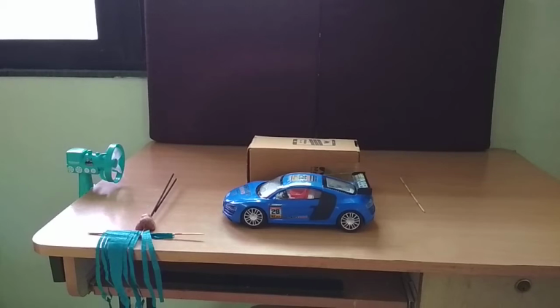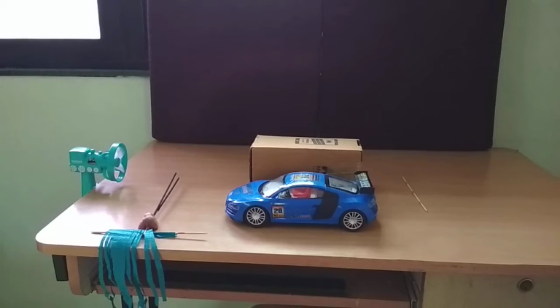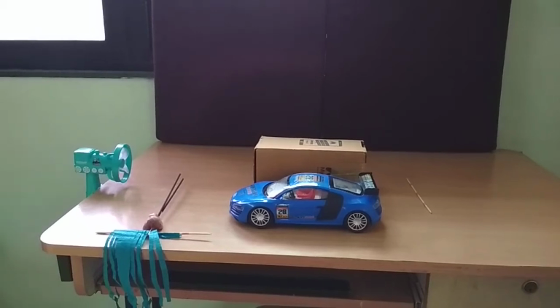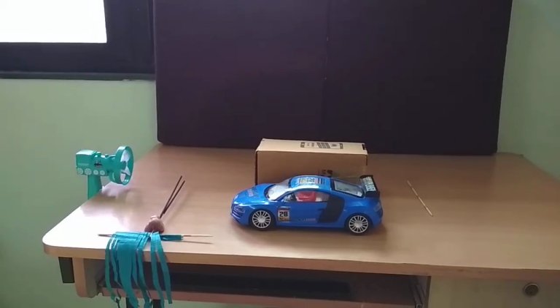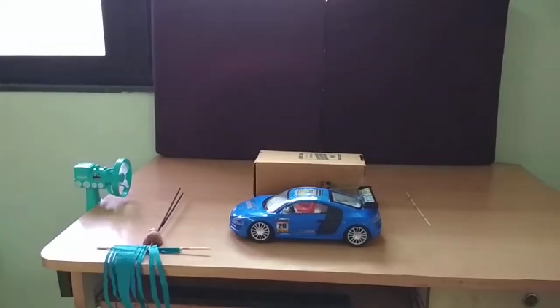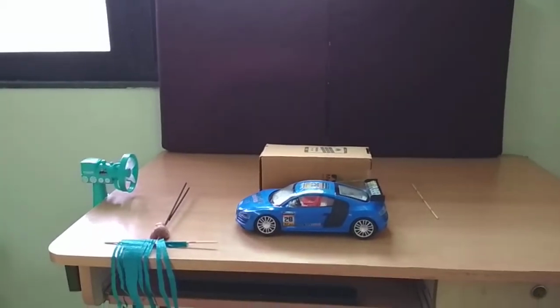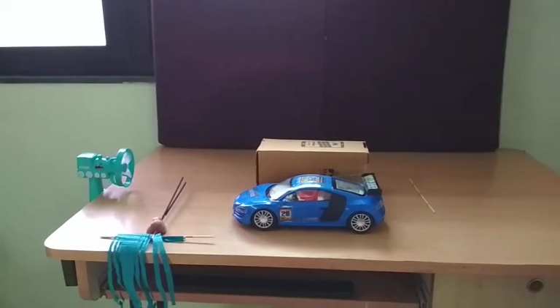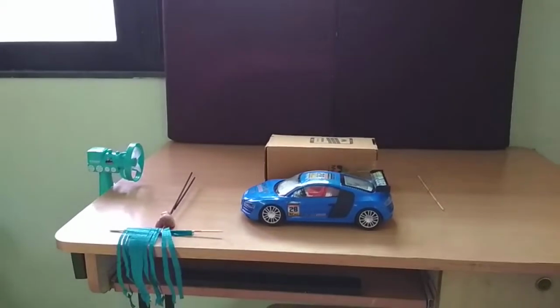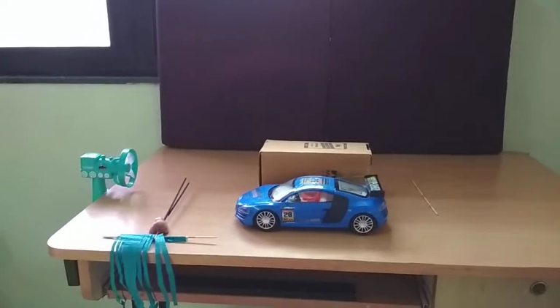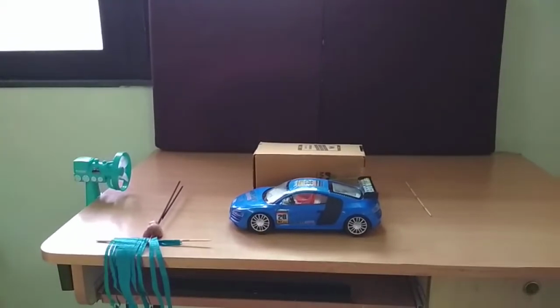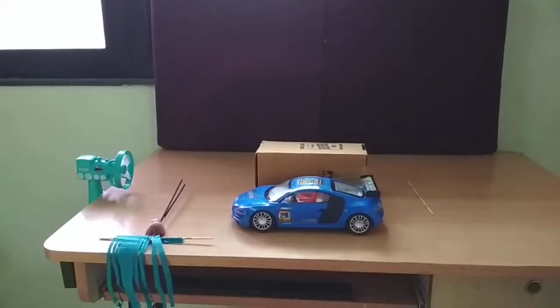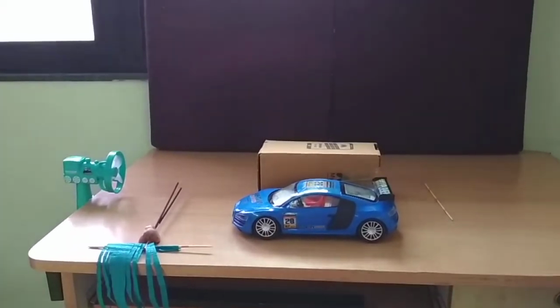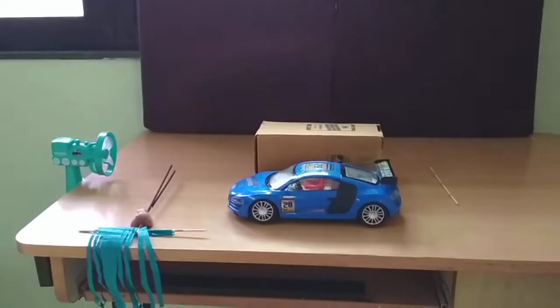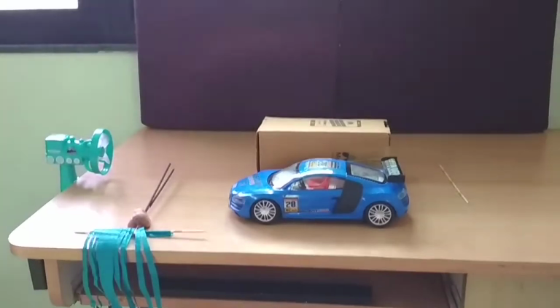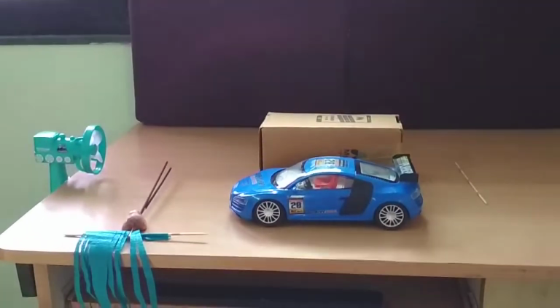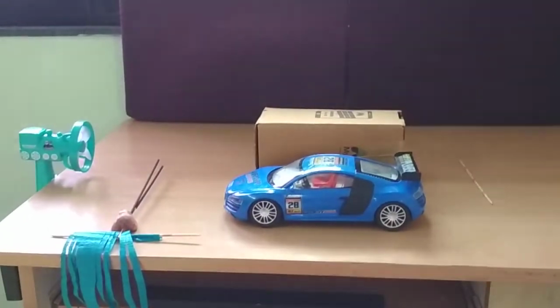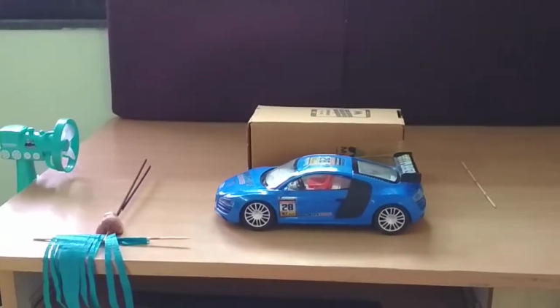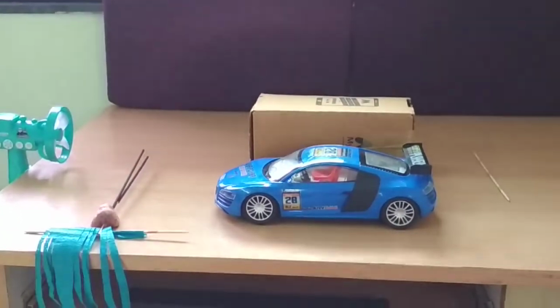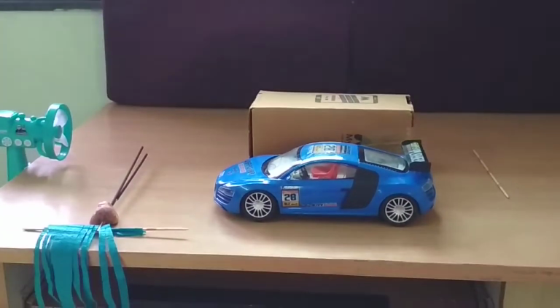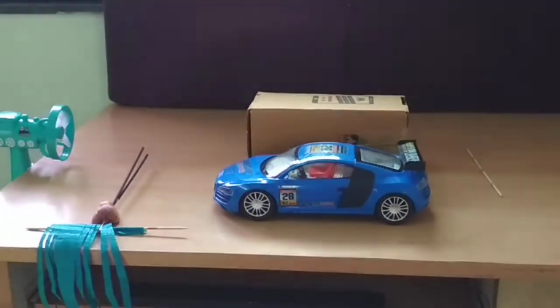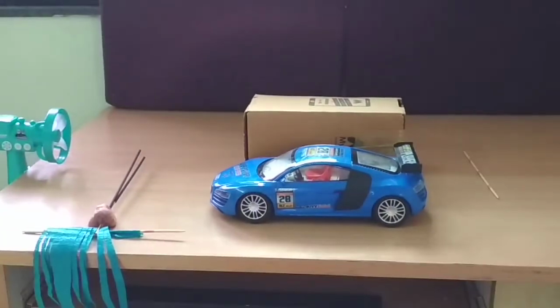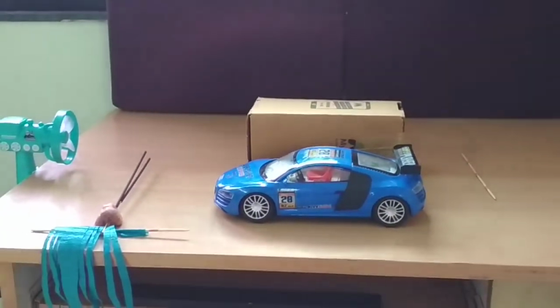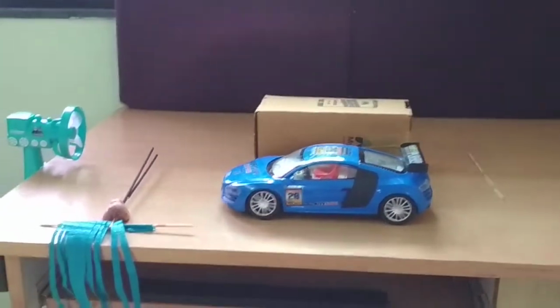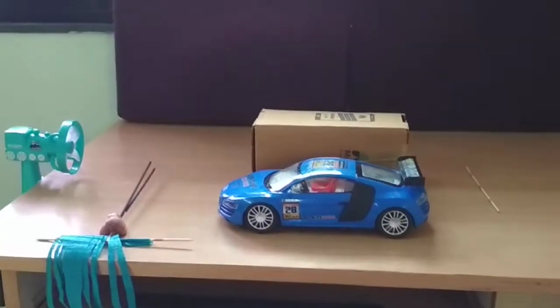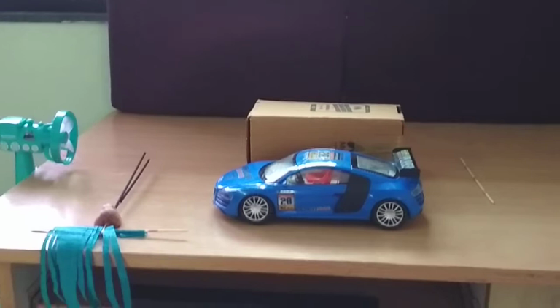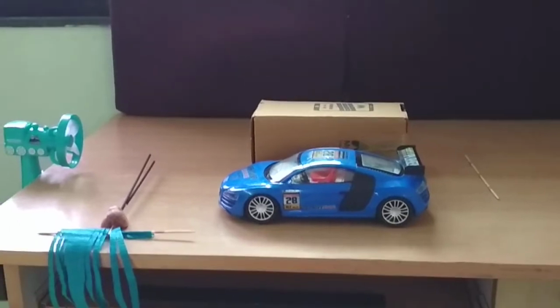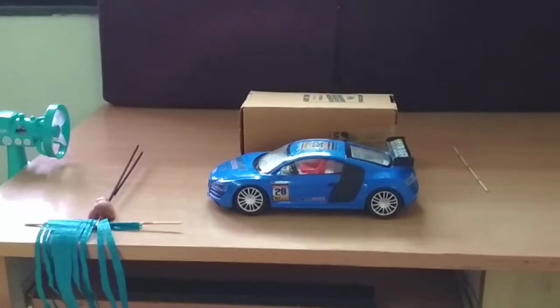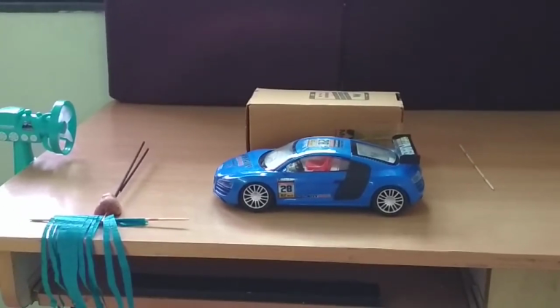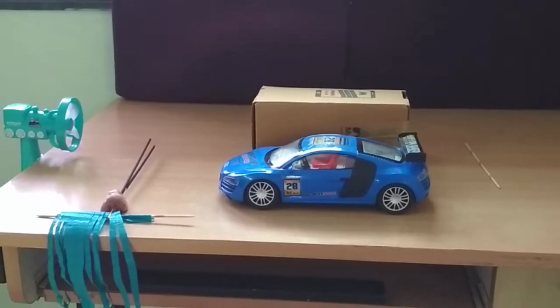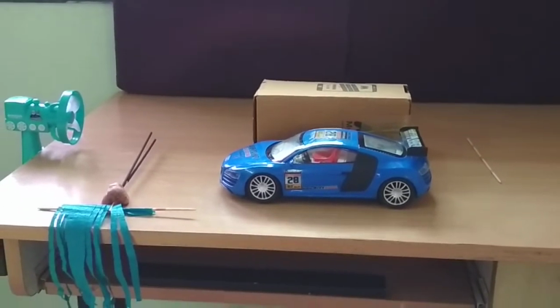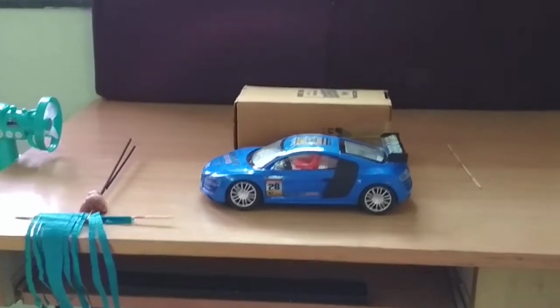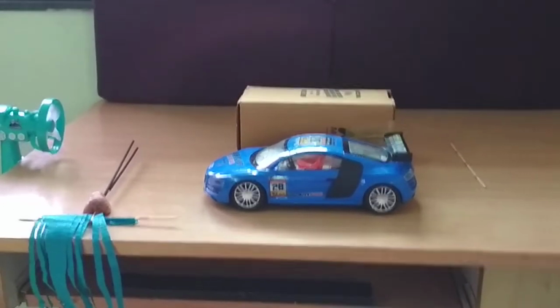Hello everyone, today I wish to show you all an experiment on aerodynamics. Aerodynamics is the way air moves around things, and anything that moves through air reacts to aerodynamics.